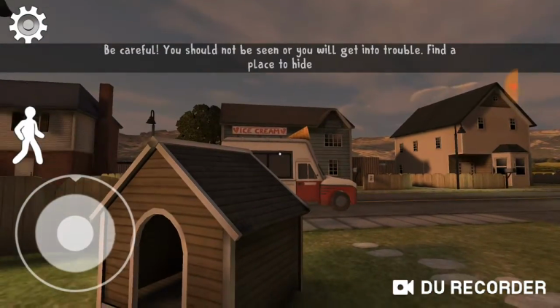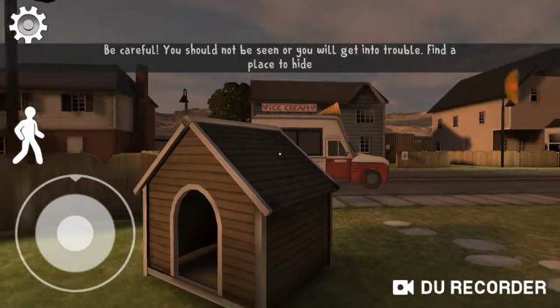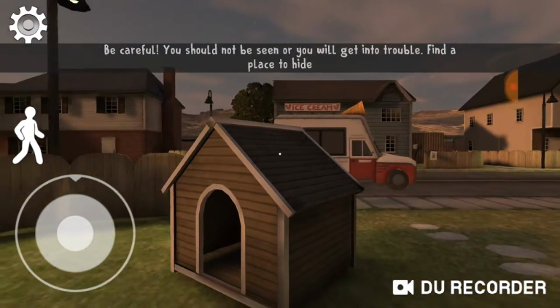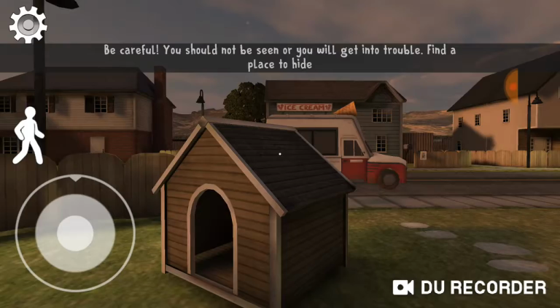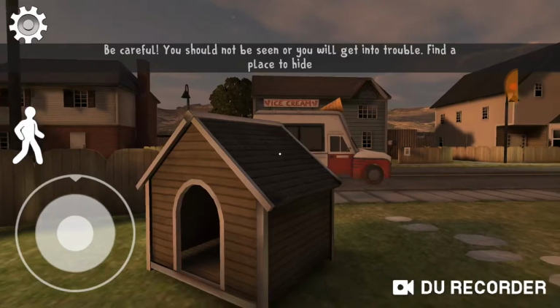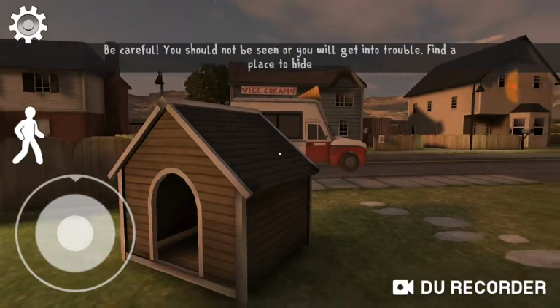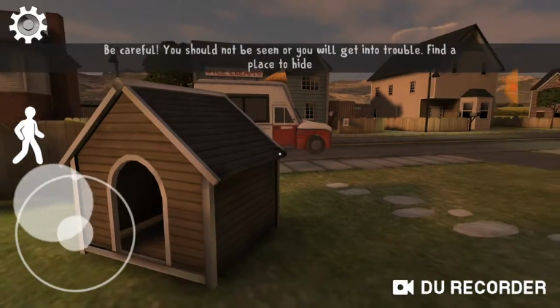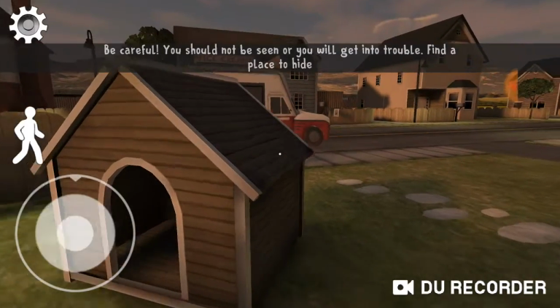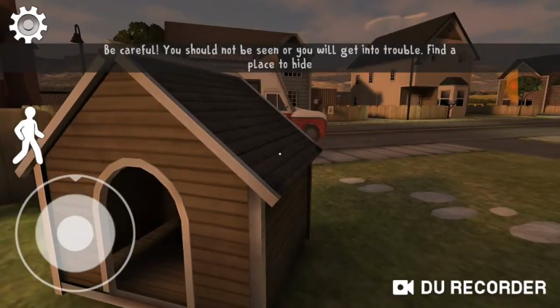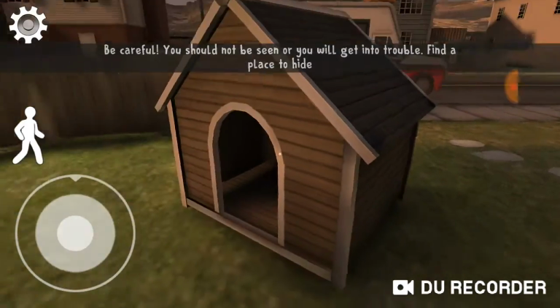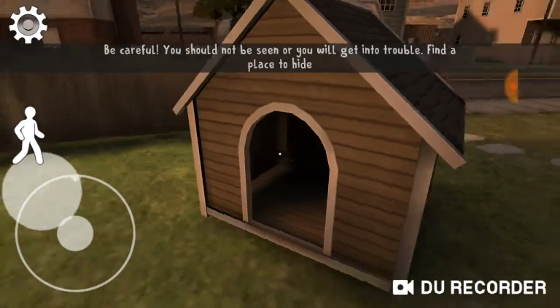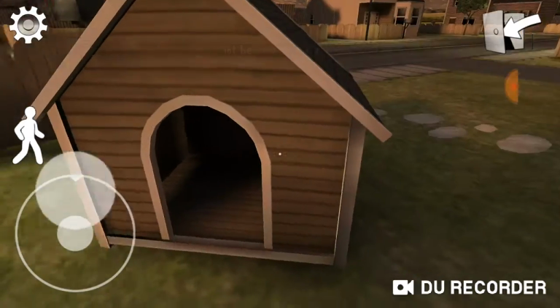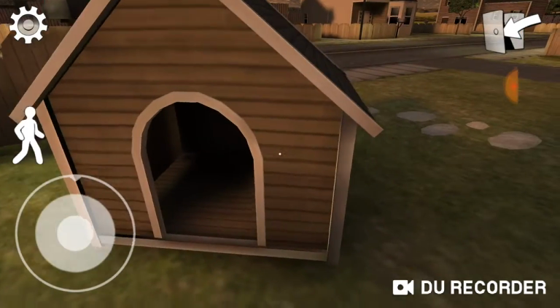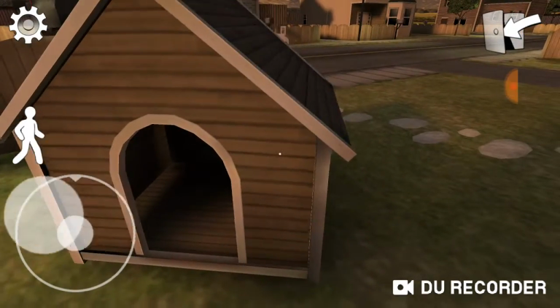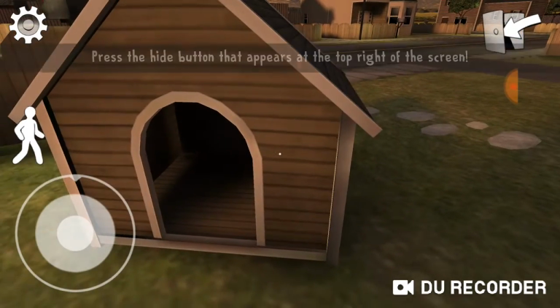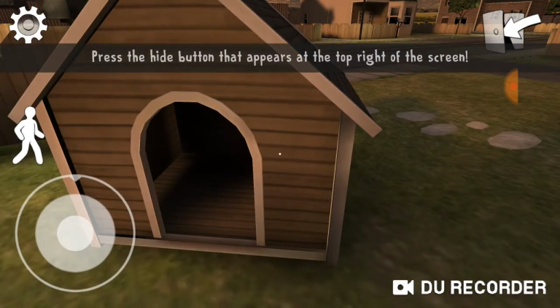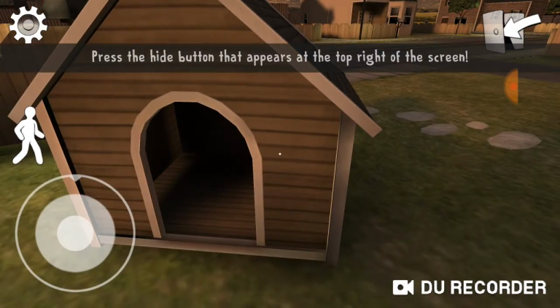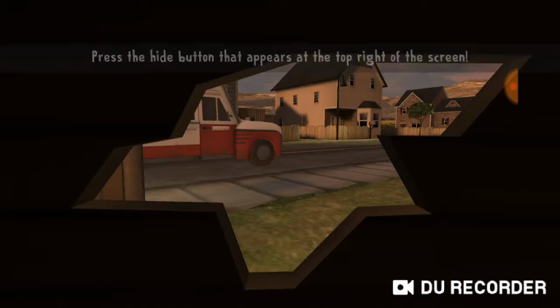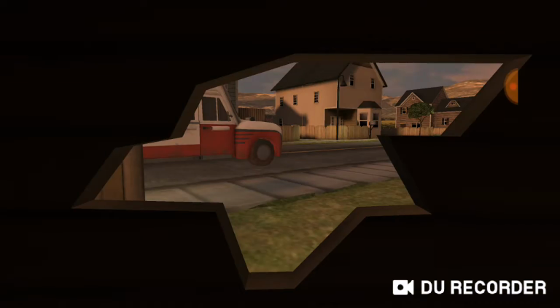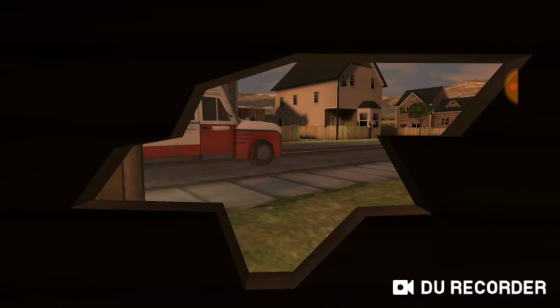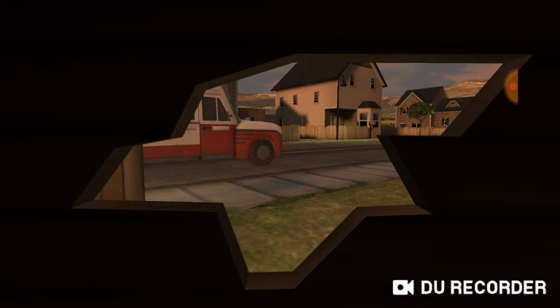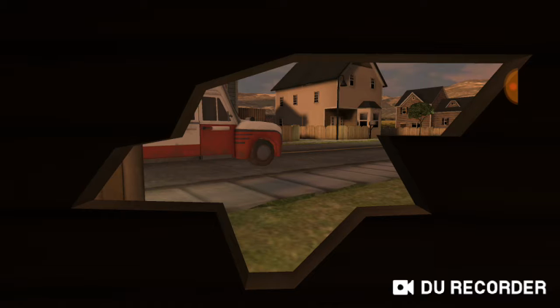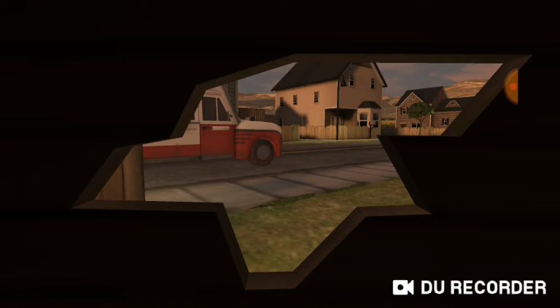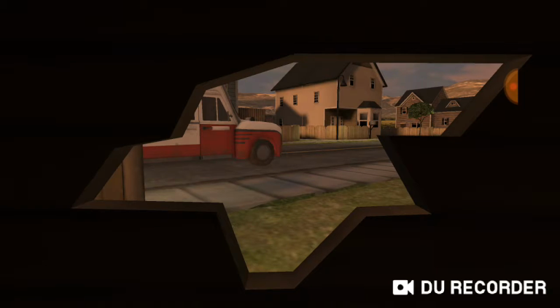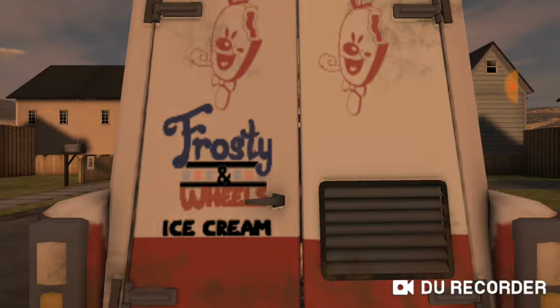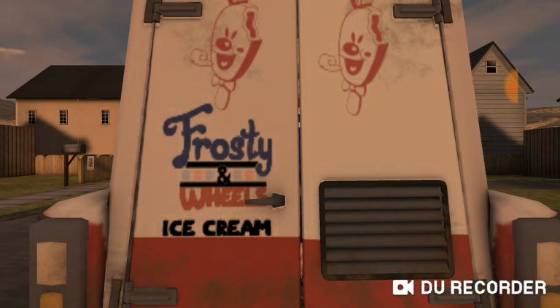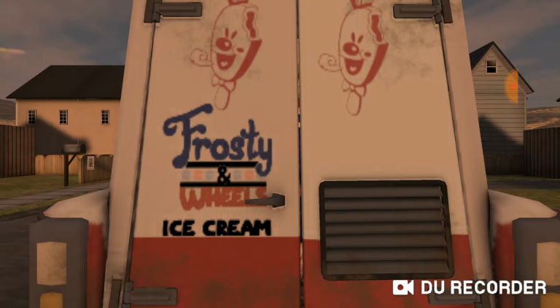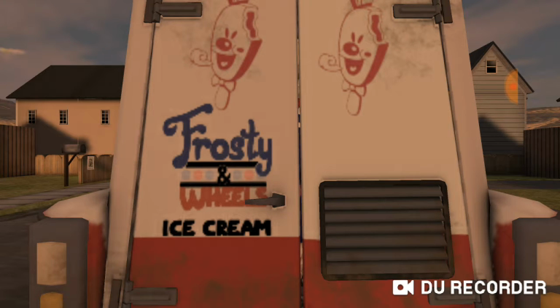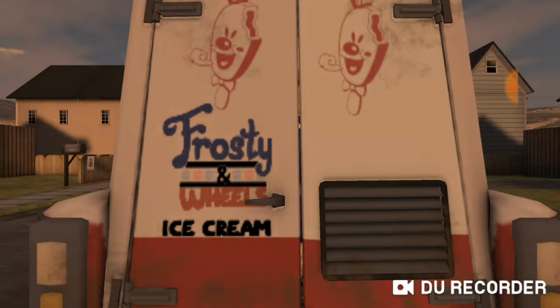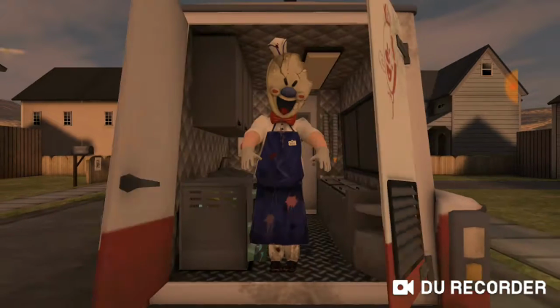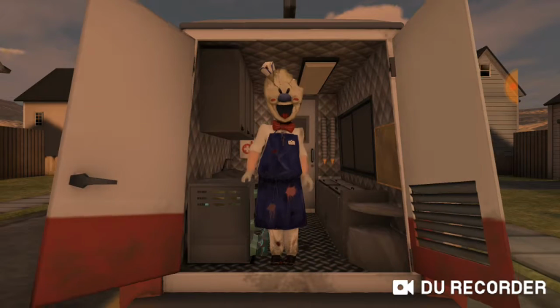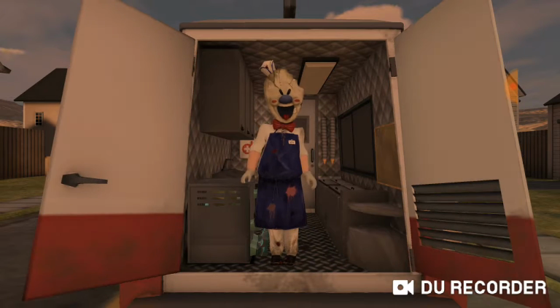Alright. Find a place to hide. Doghouse? Oh yeah, there's this button. Alright. Oh.